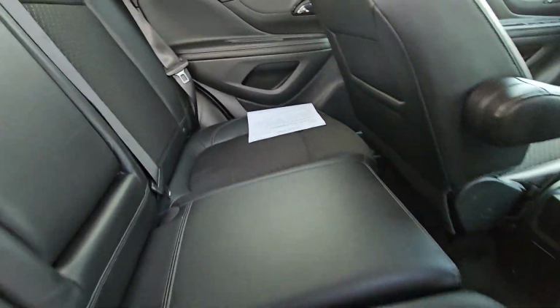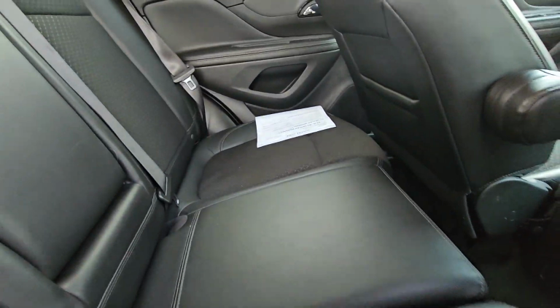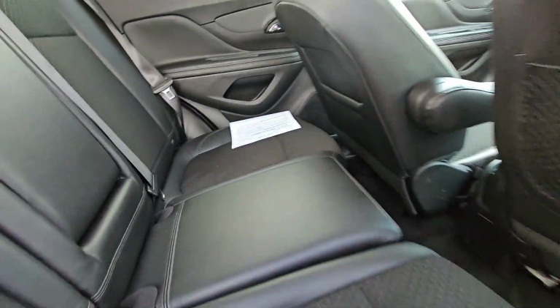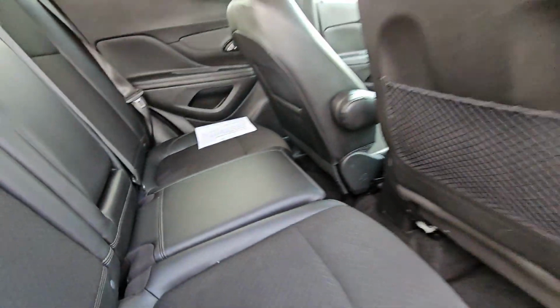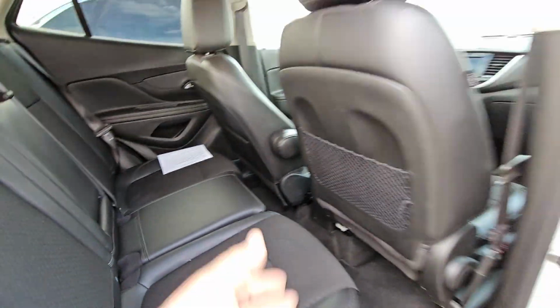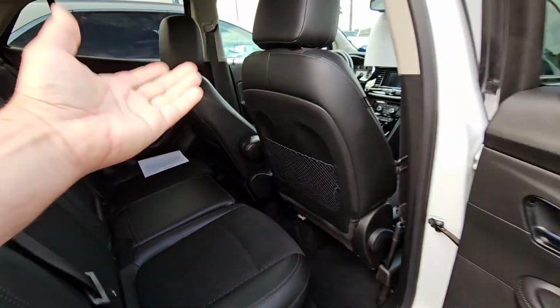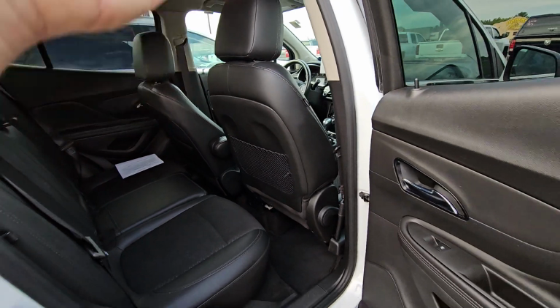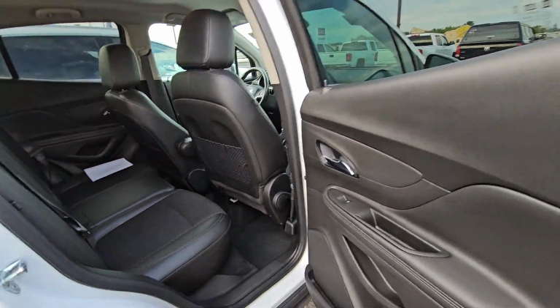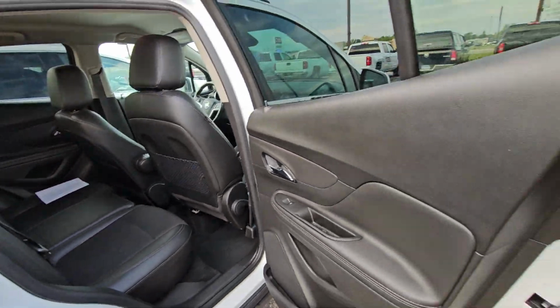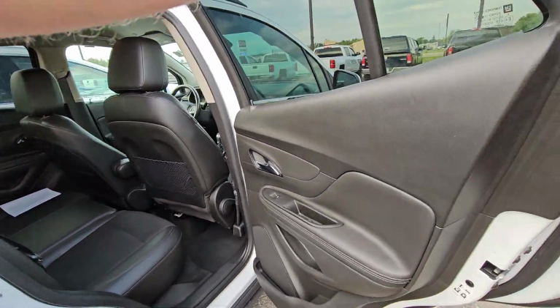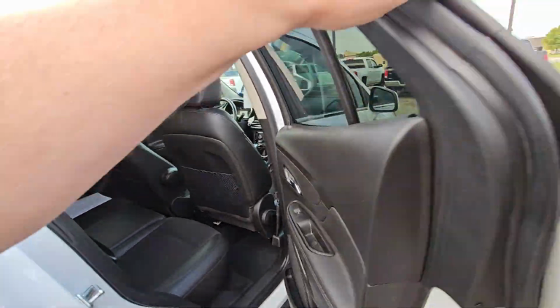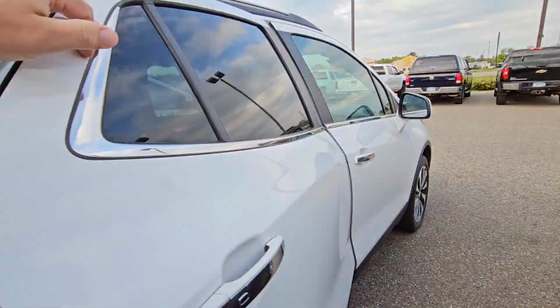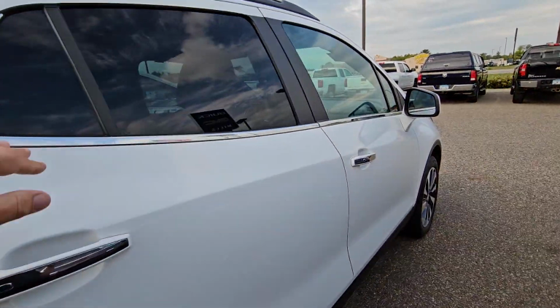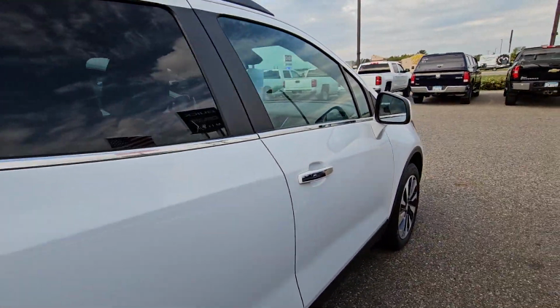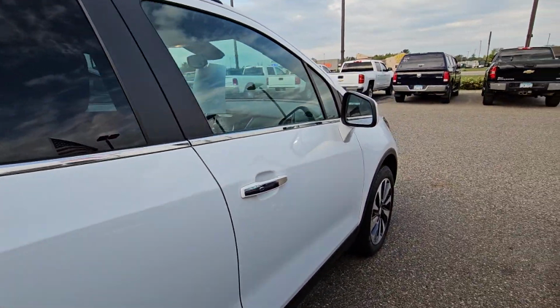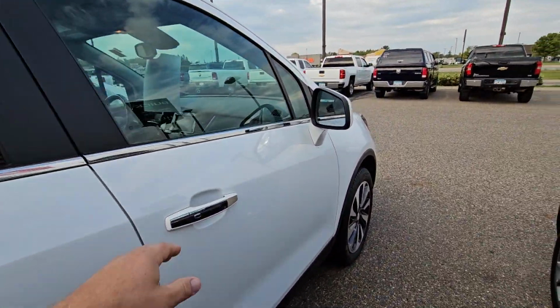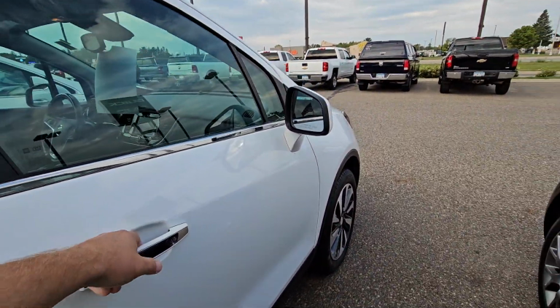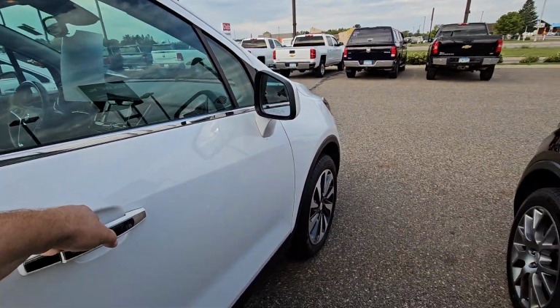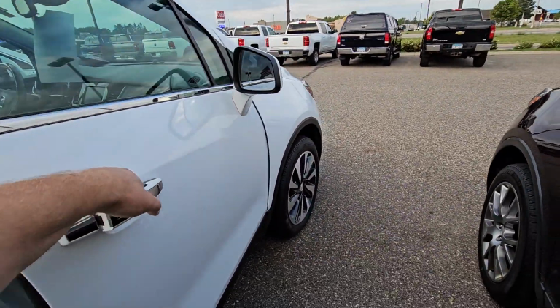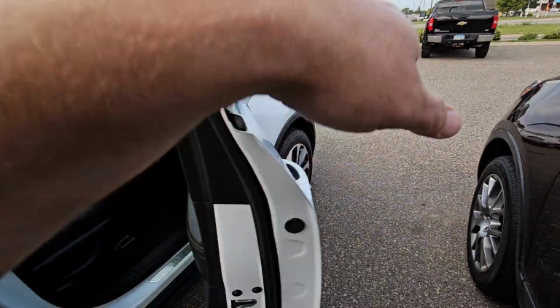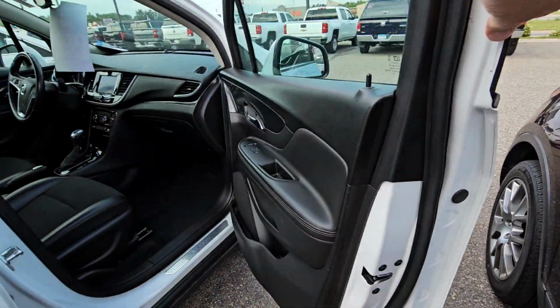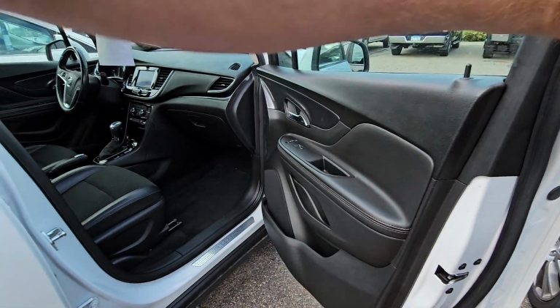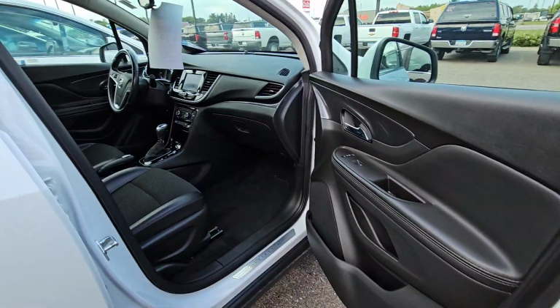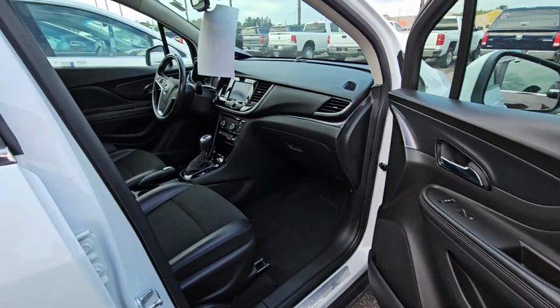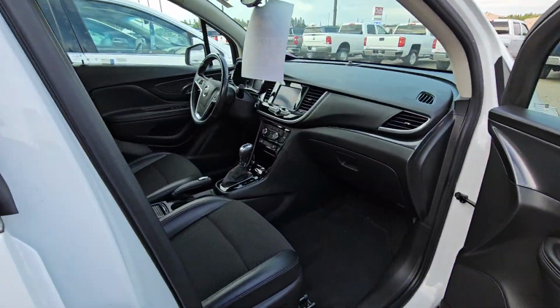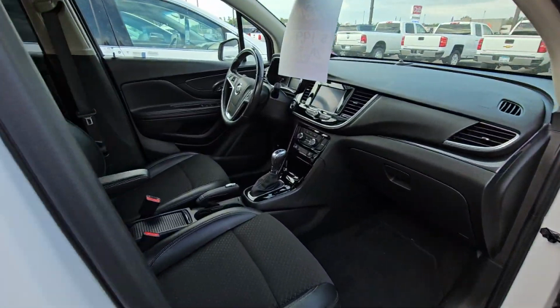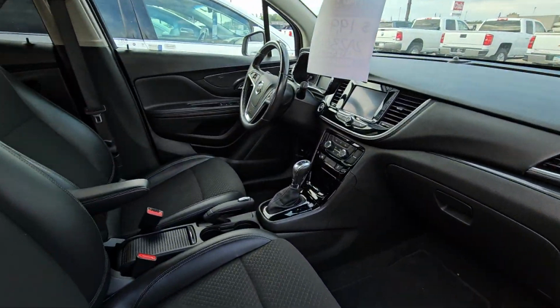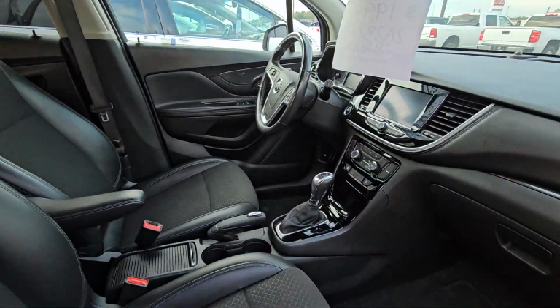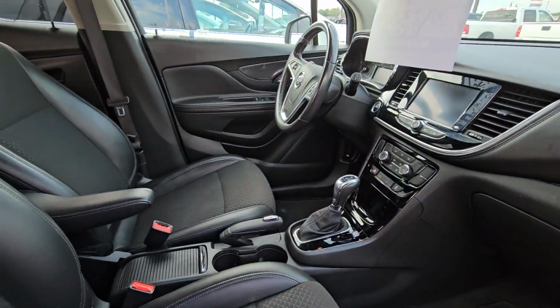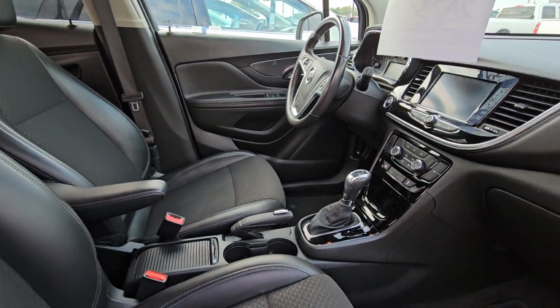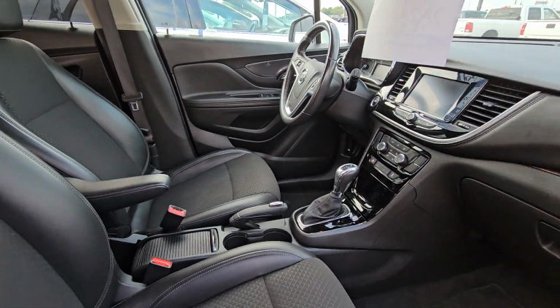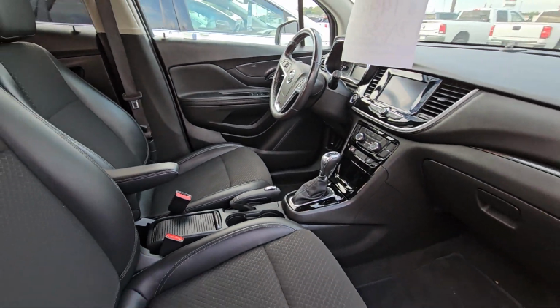Seats look good. No funky smells. As you know, once someone smokes in a car, you can't get that out. It did come with two sets of keys.